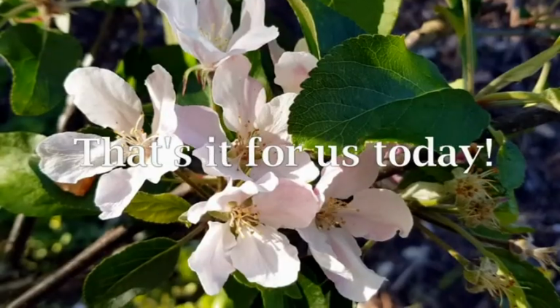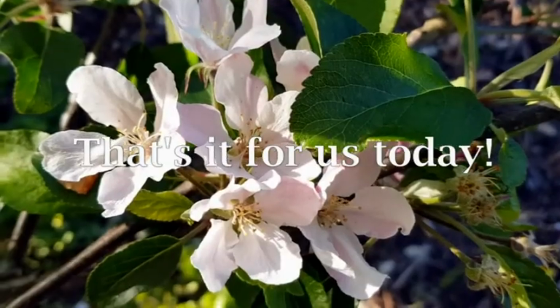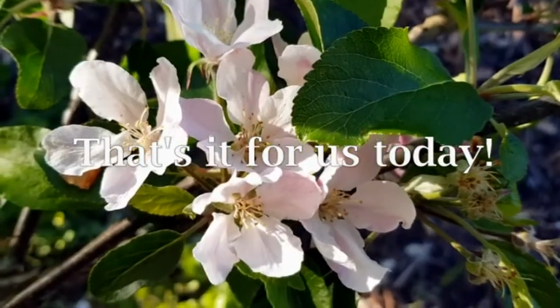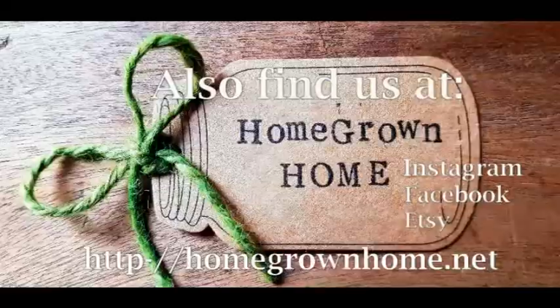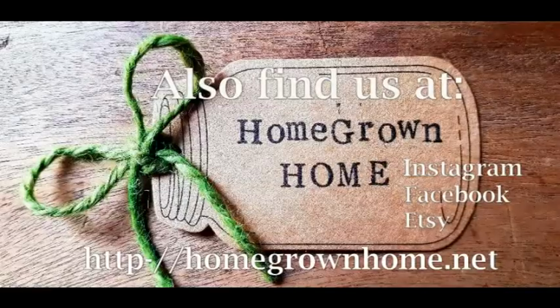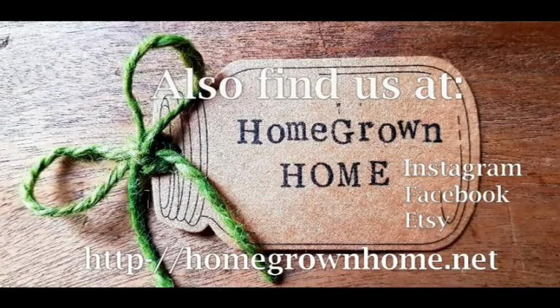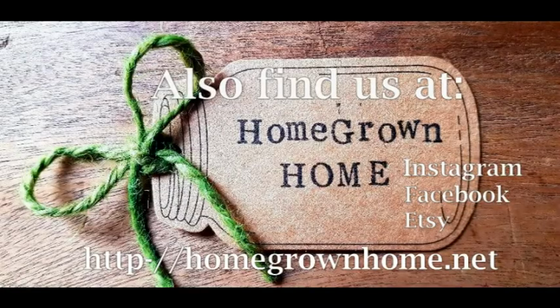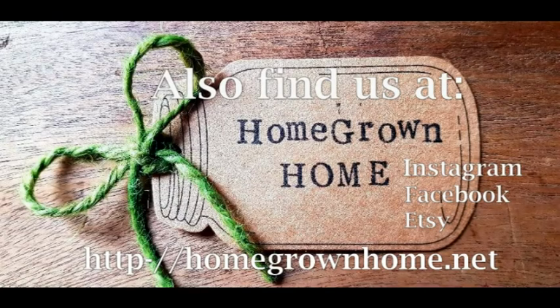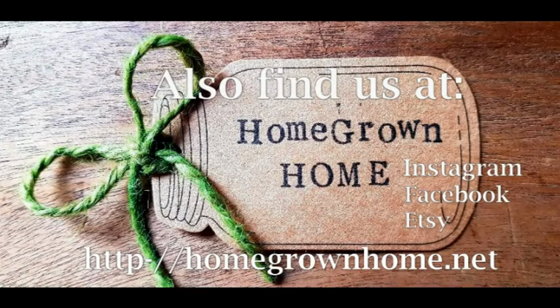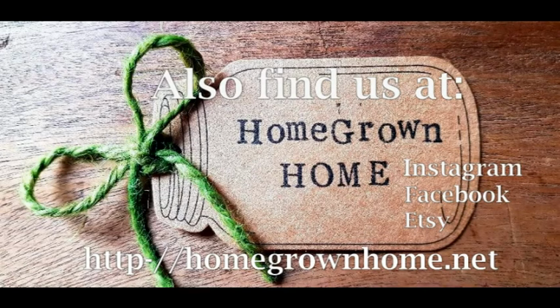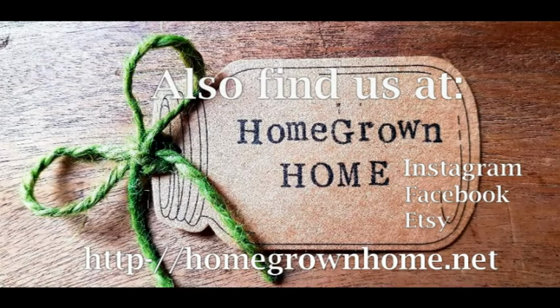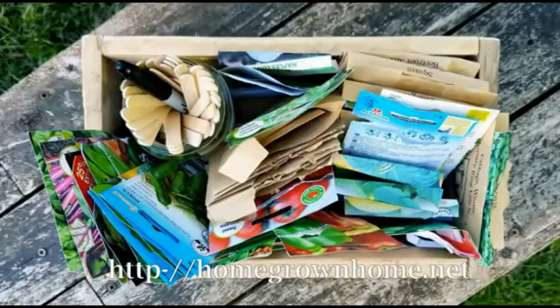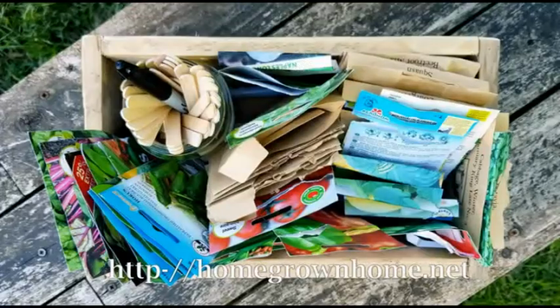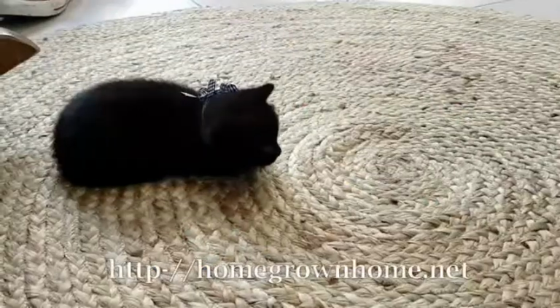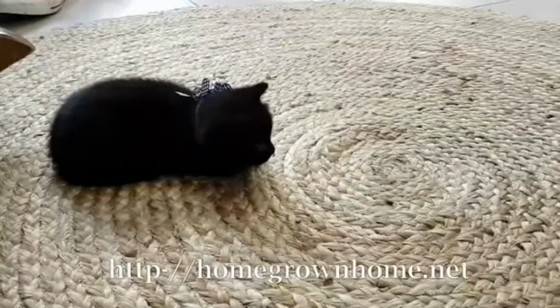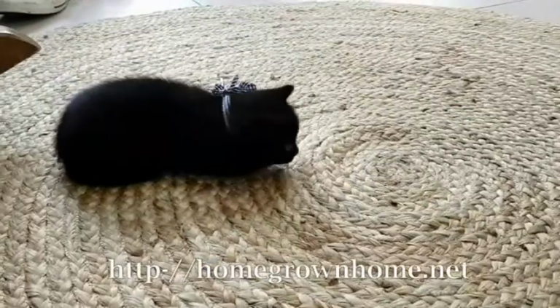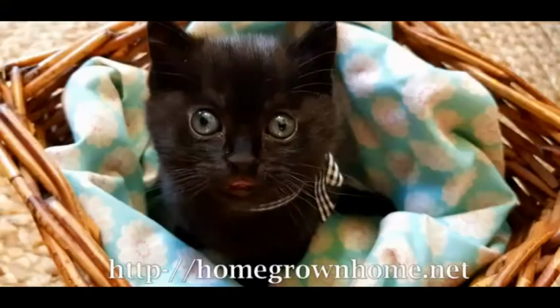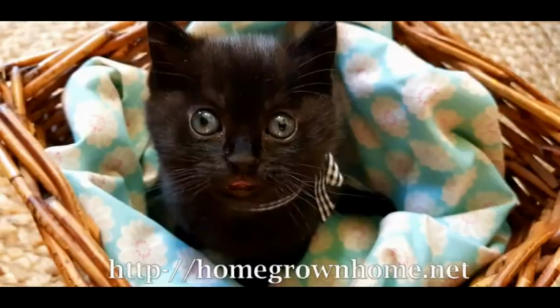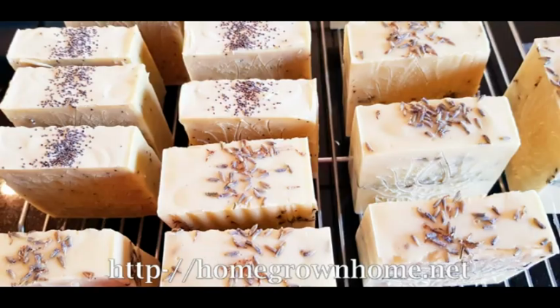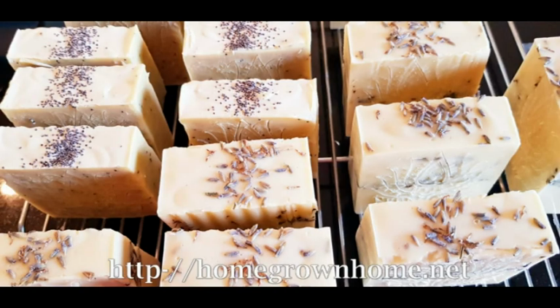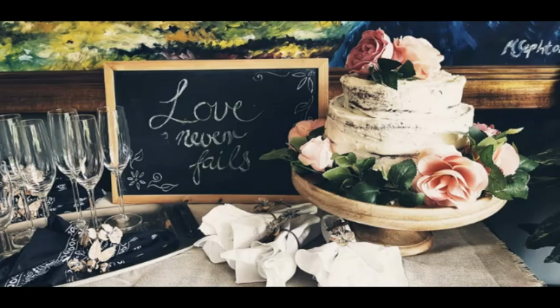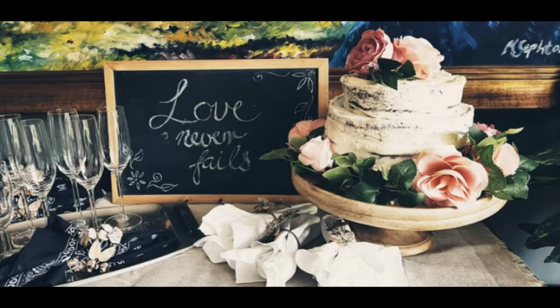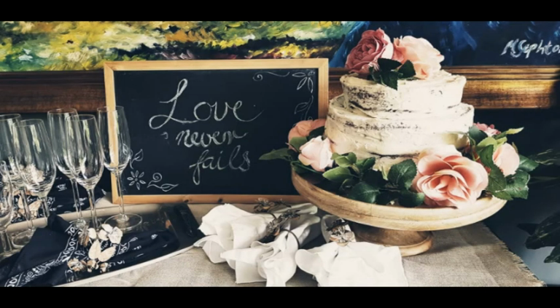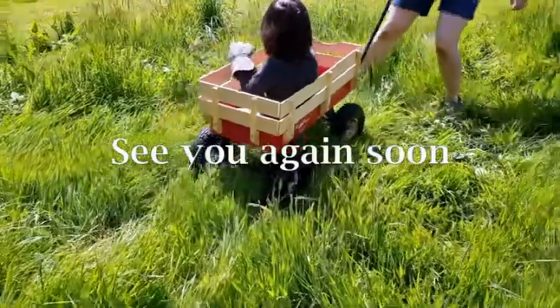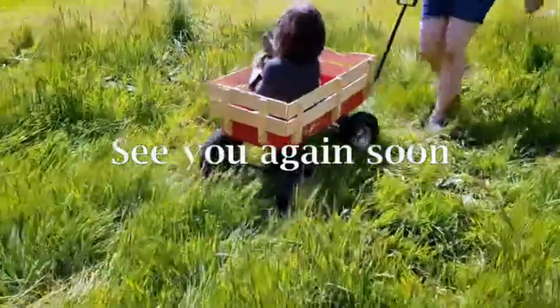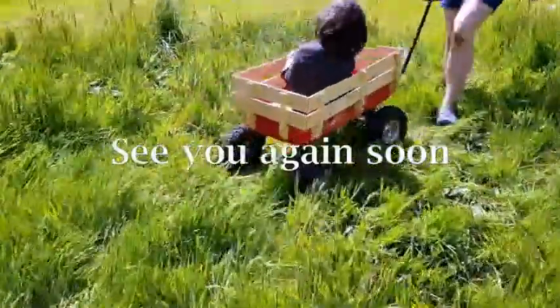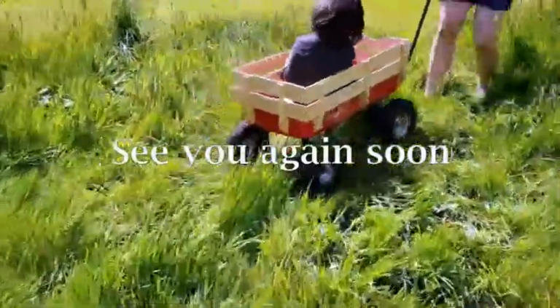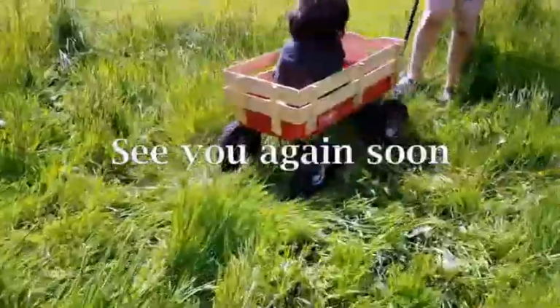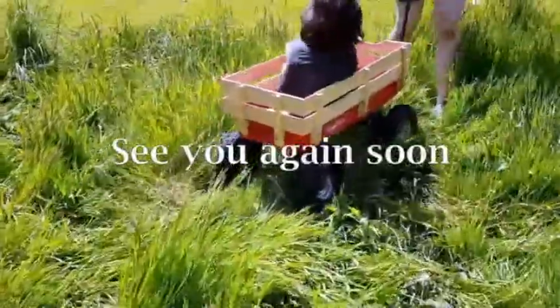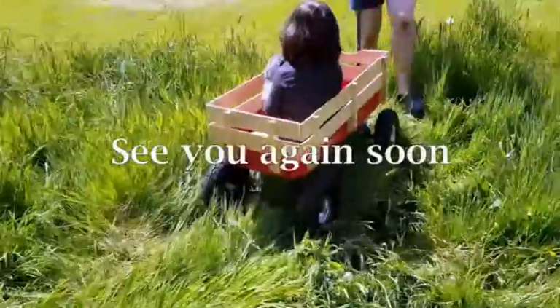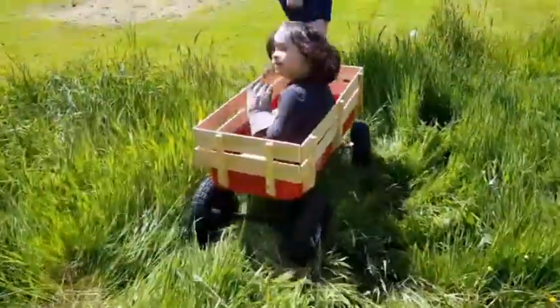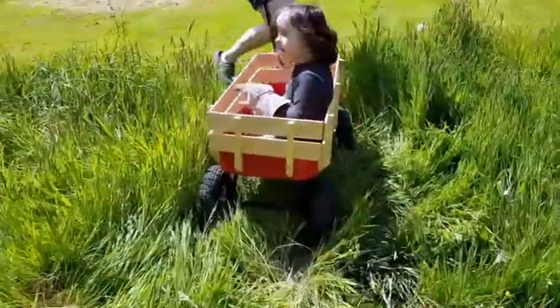That's it for us today. For more on Homegrown Home you can find us on Instagram, Facebook, our shop on Etsy and our website homegrownhome.net. We'll see you again soon at our Homegrown Home.